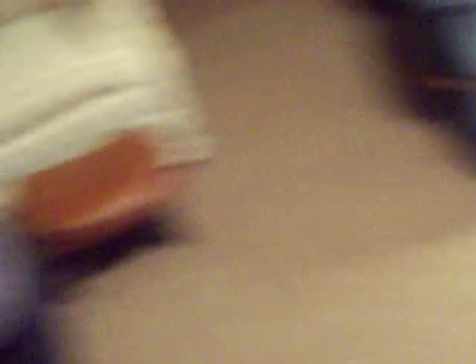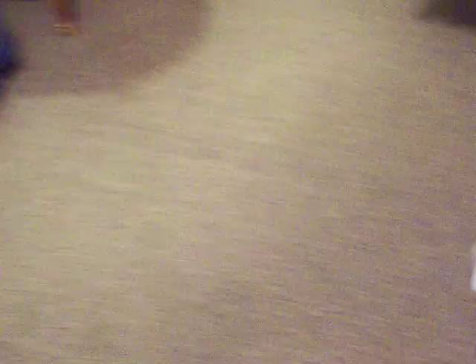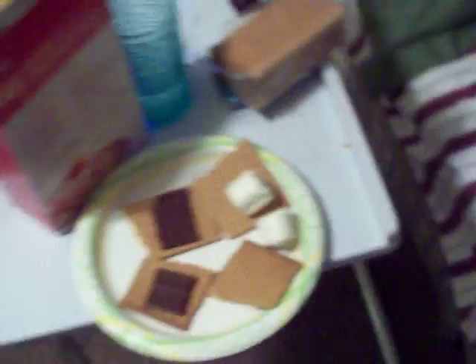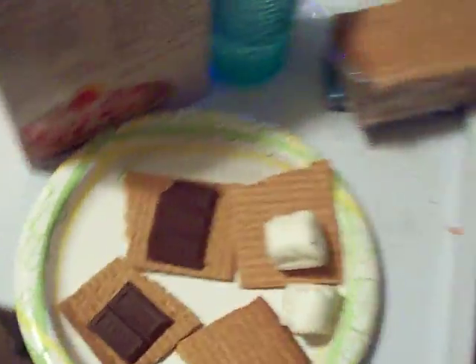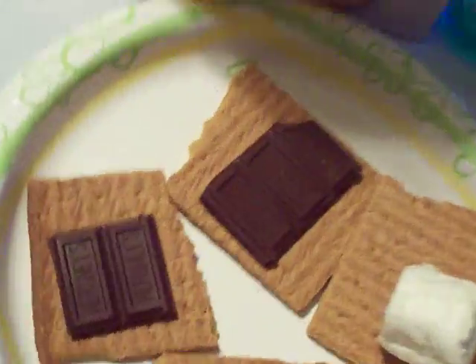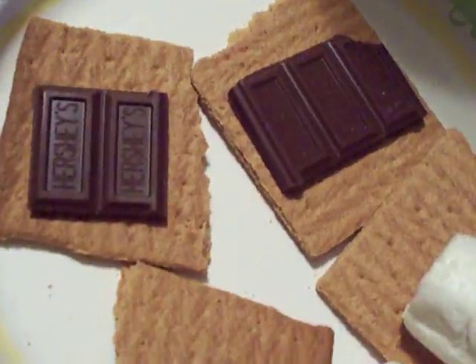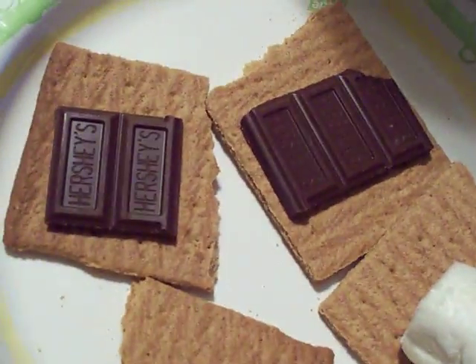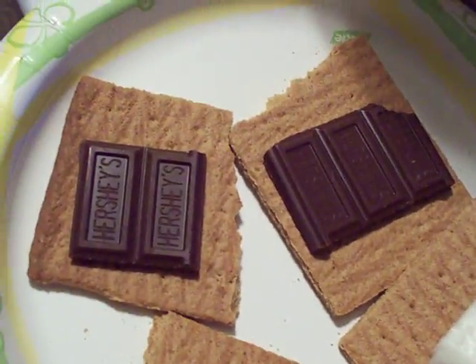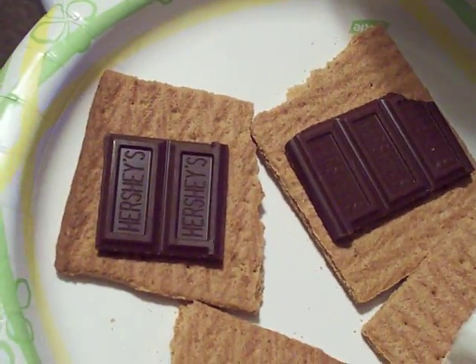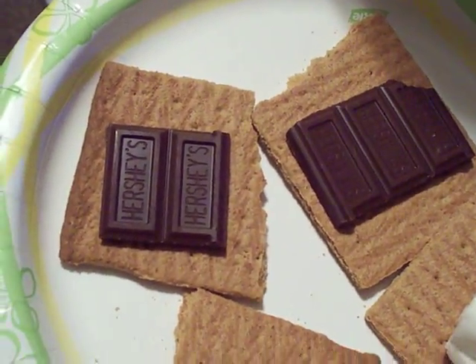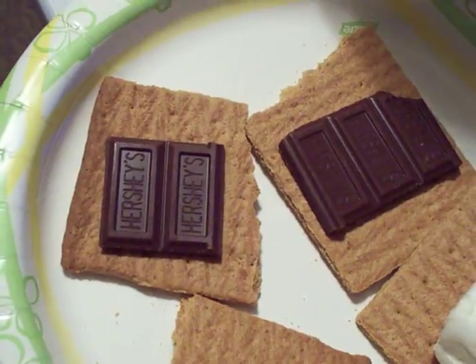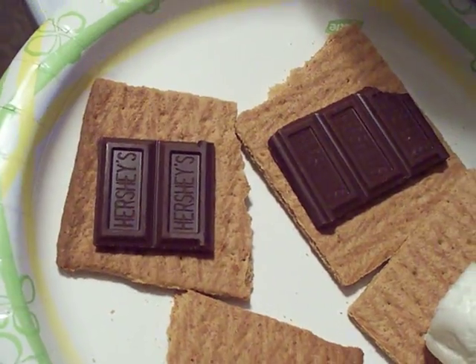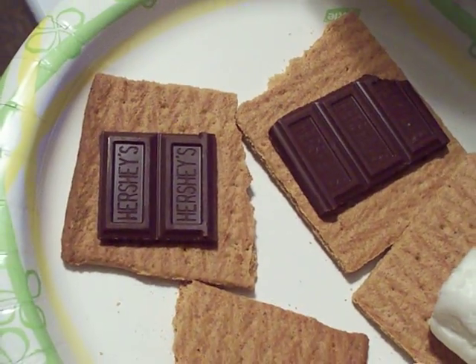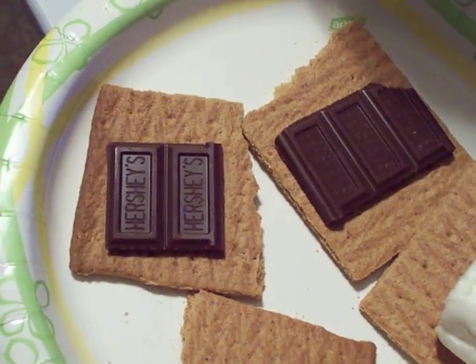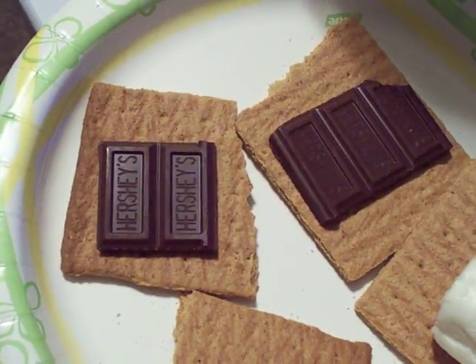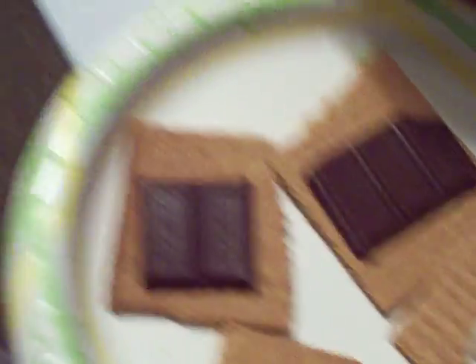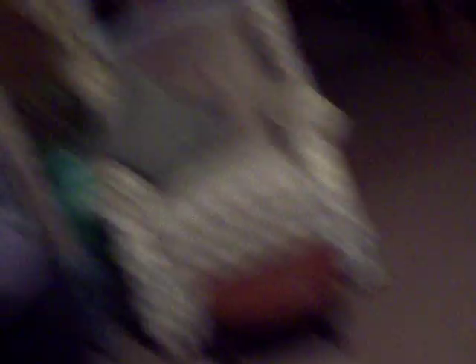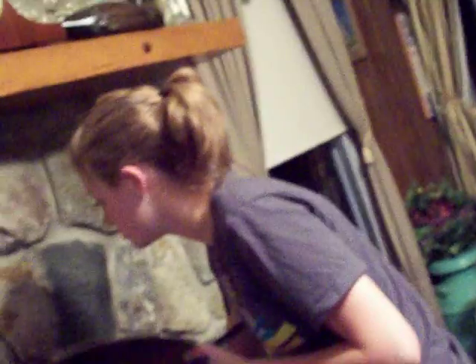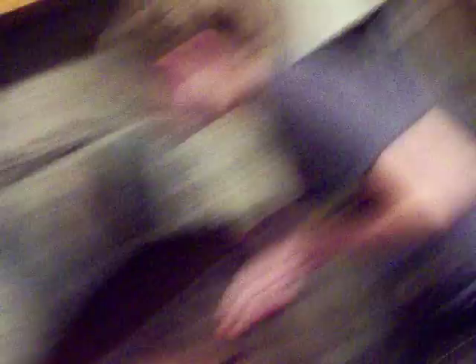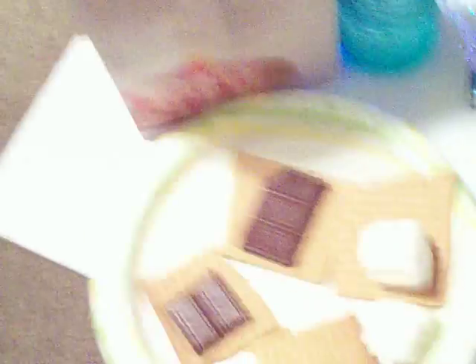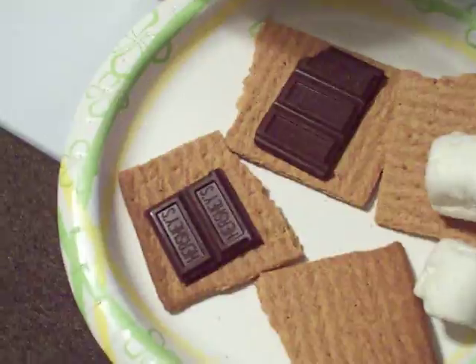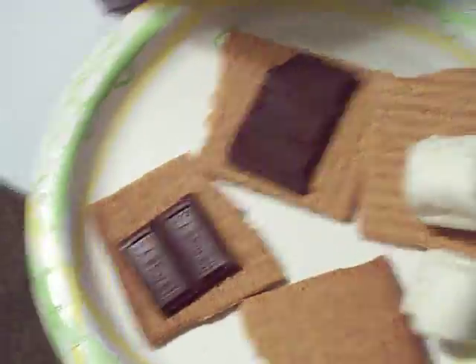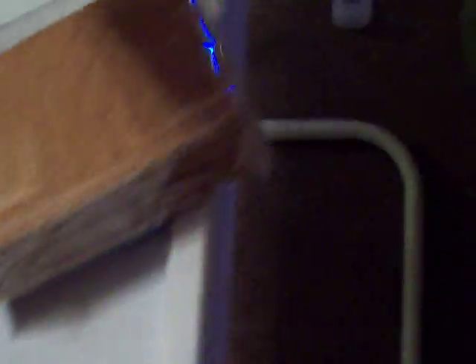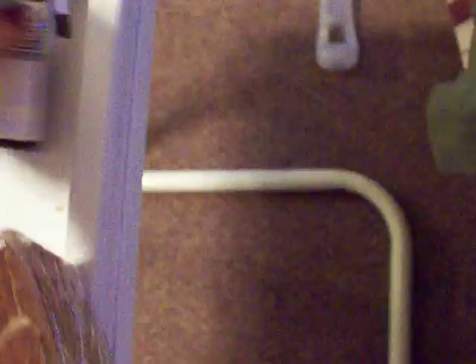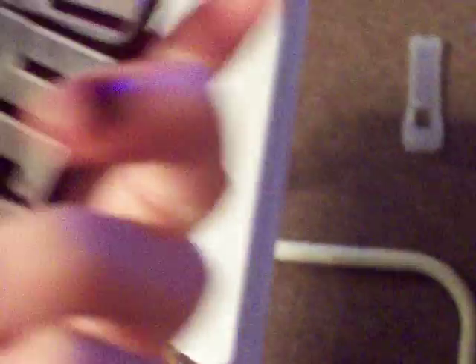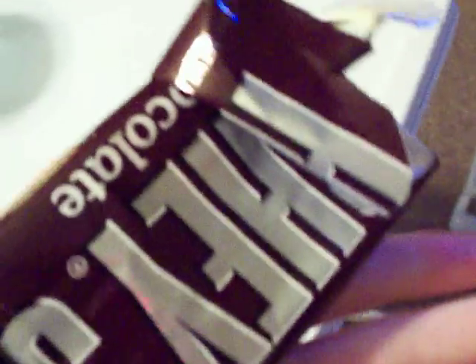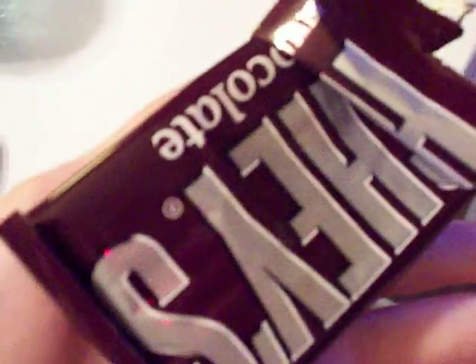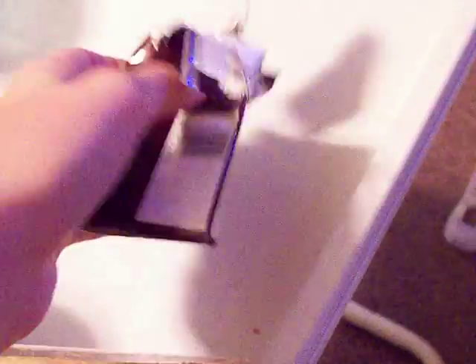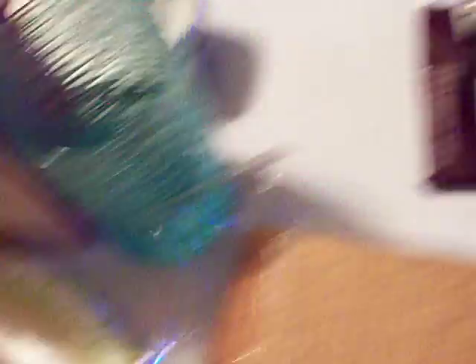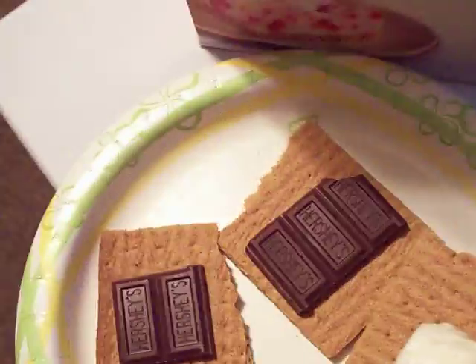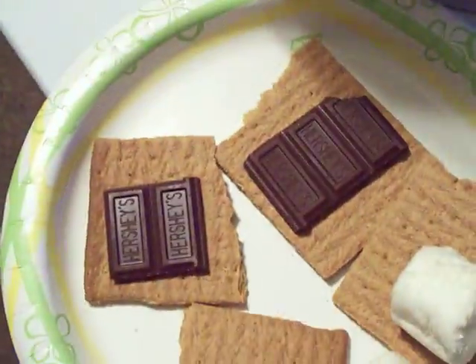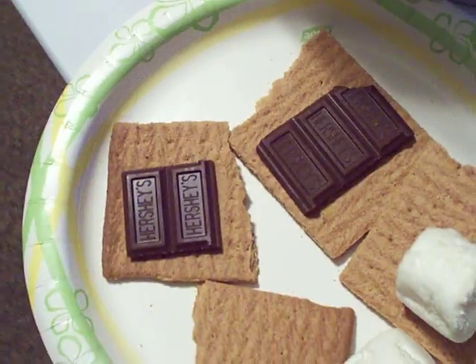And over here while we're getting it, we've got the graham crackers and chocolate ready. Regular chocolate — no almonds. Hershey's regular chocolate on the graham cracker.